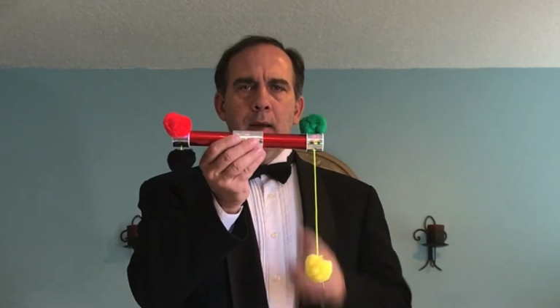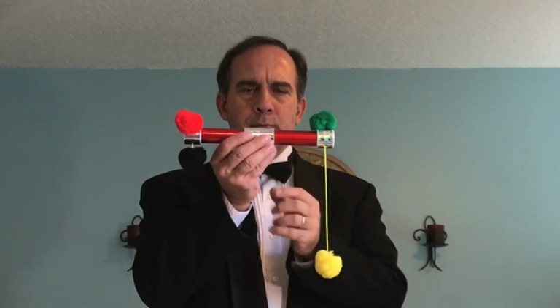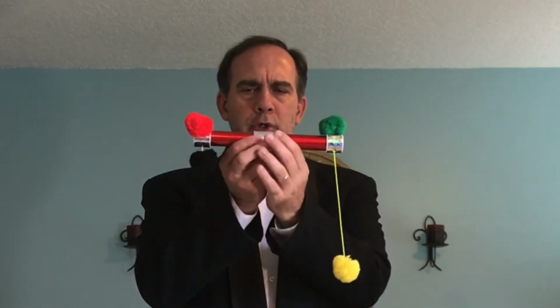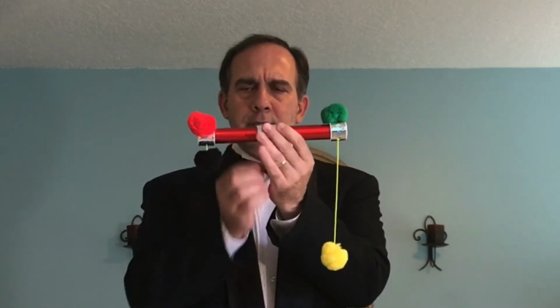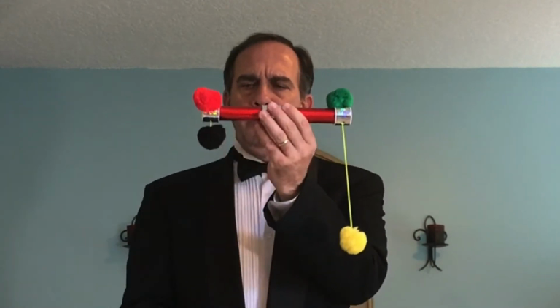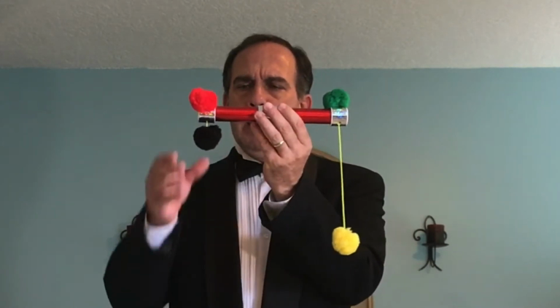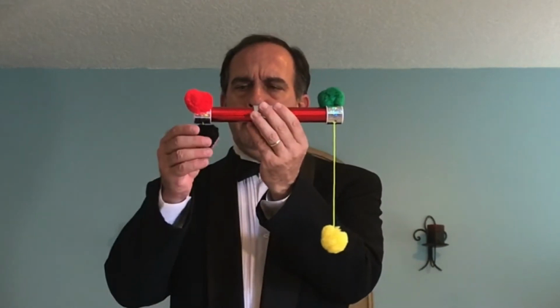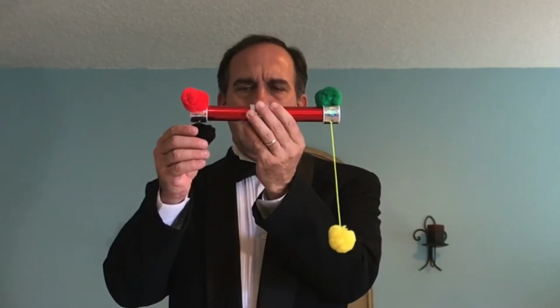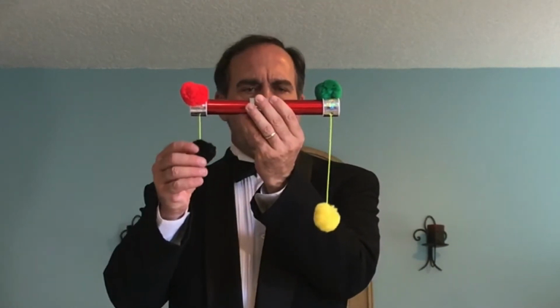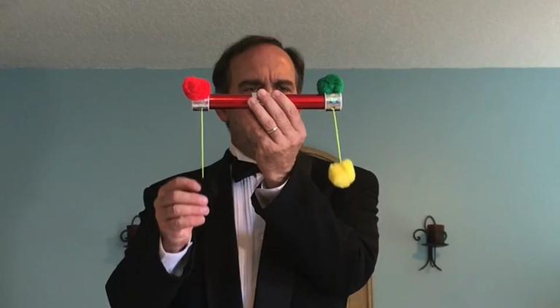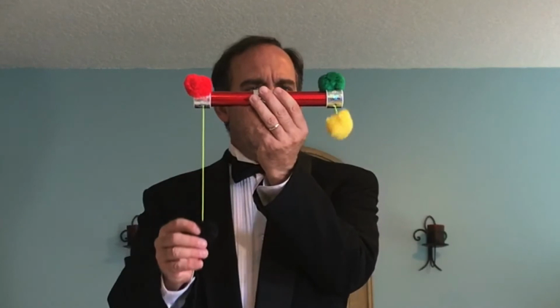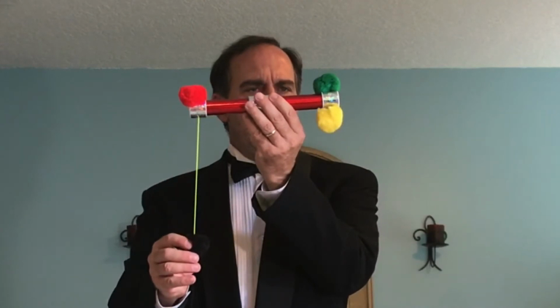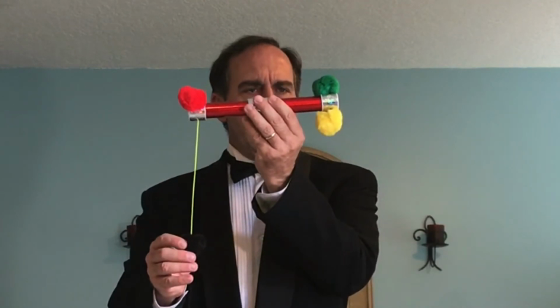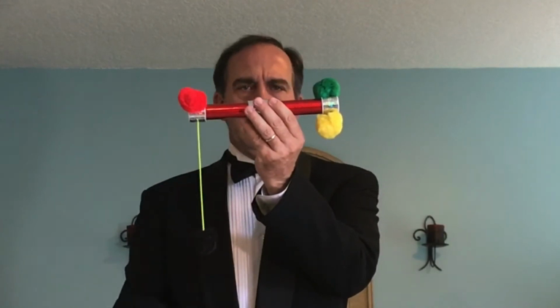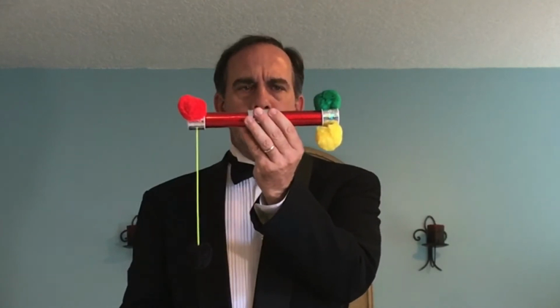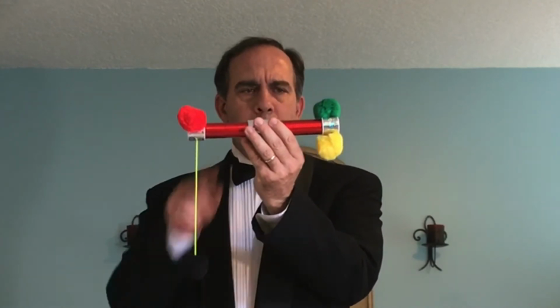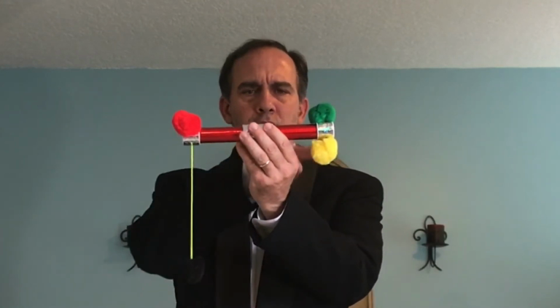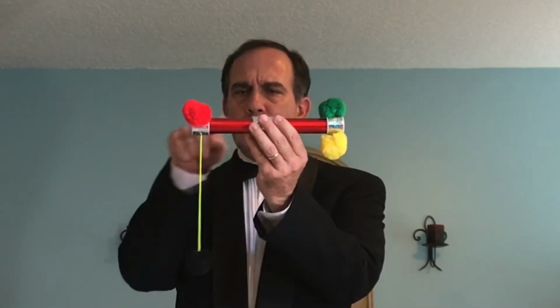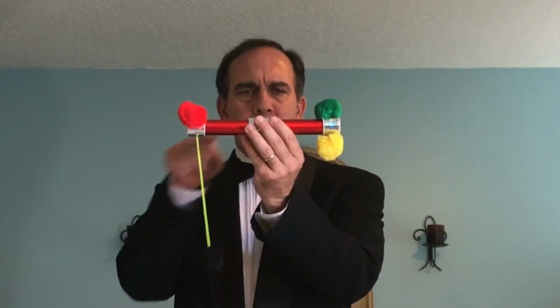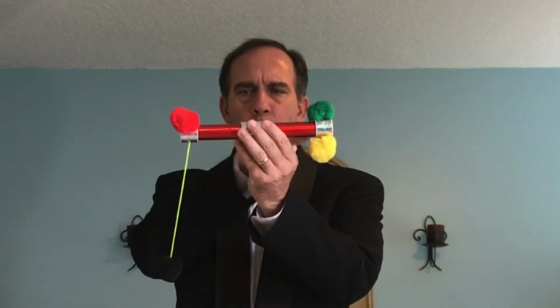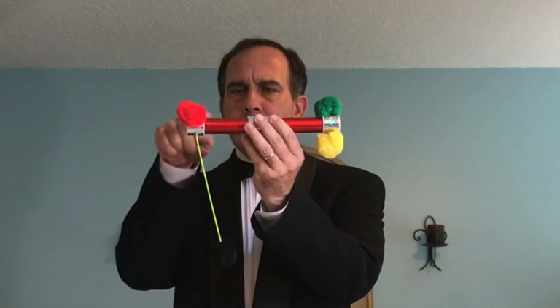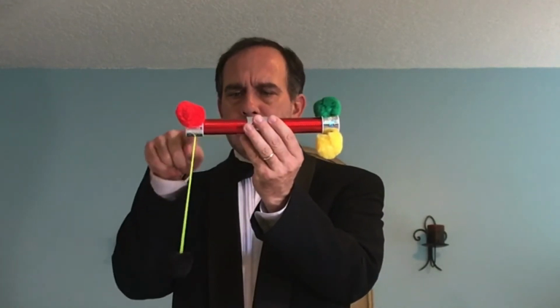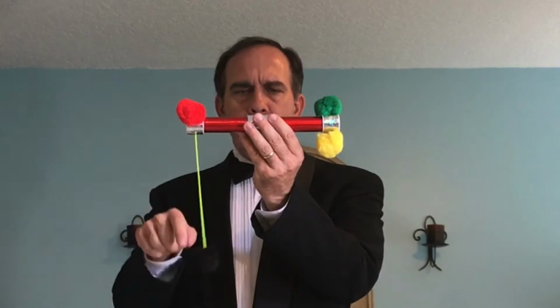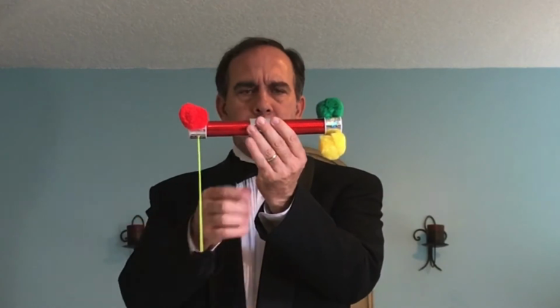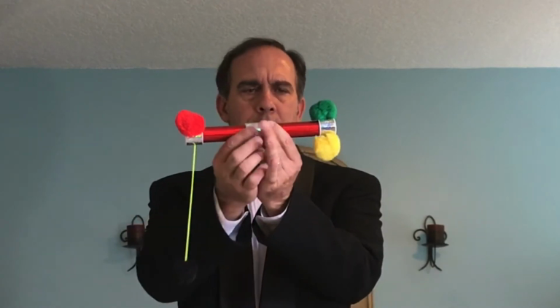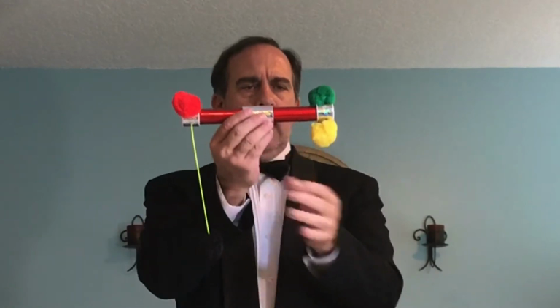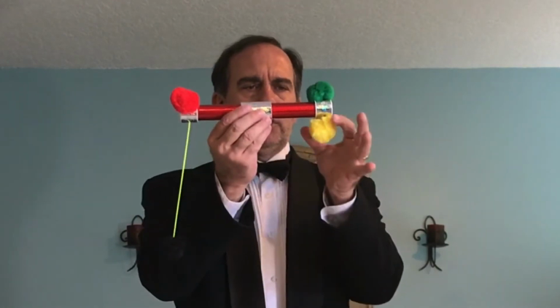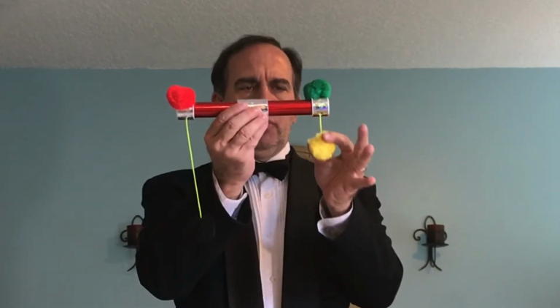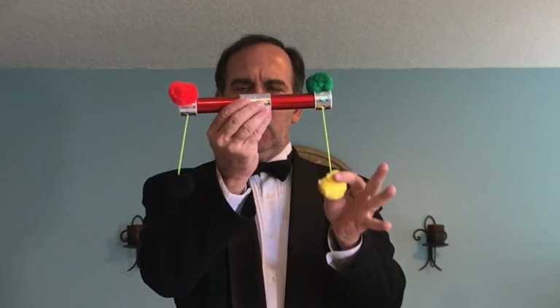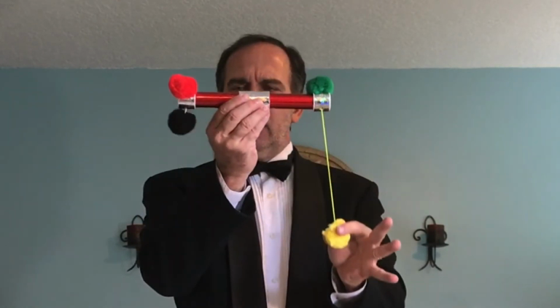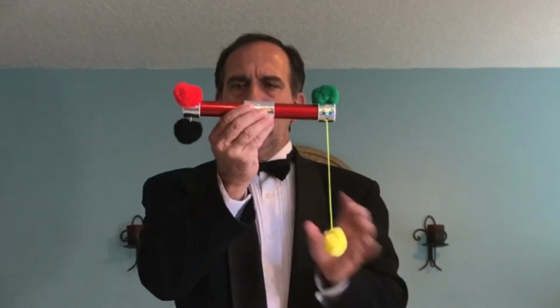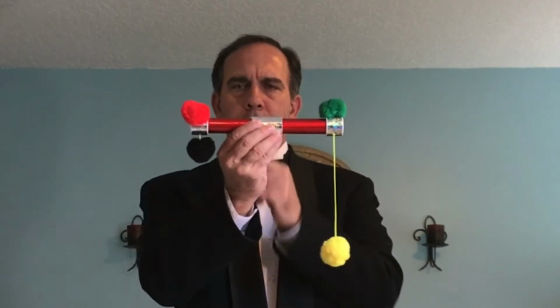But what's peculiar is this: if I pull the black pom-pom, then the yellow one goes up. So maybe the strings are attached going from one end of the stick to the other. And of course, if I pull the yellow one down, the black one goes up.